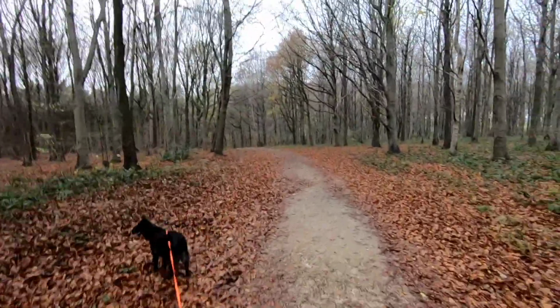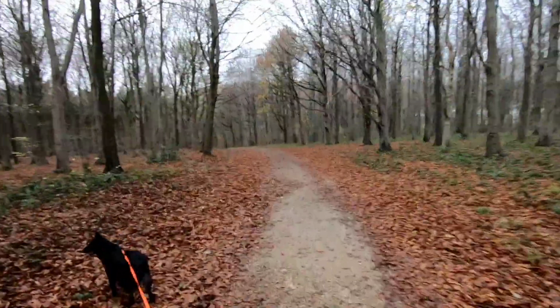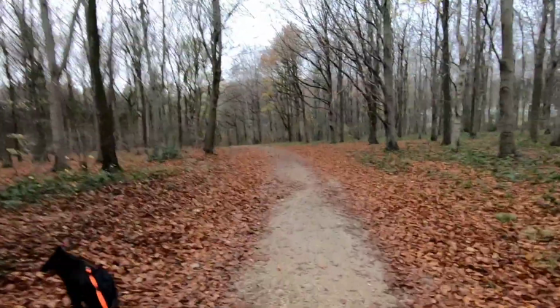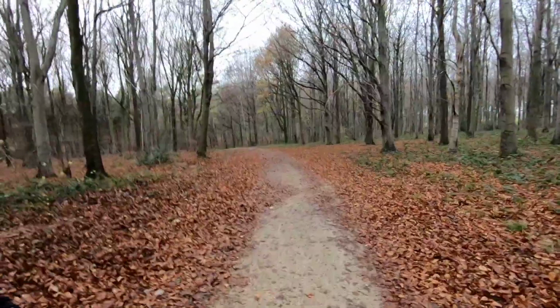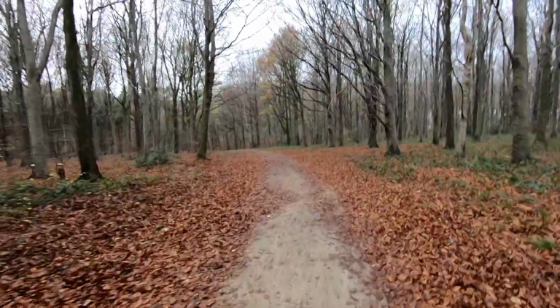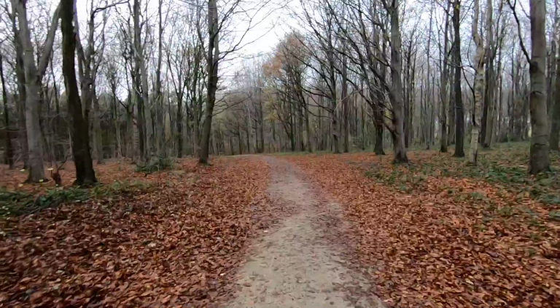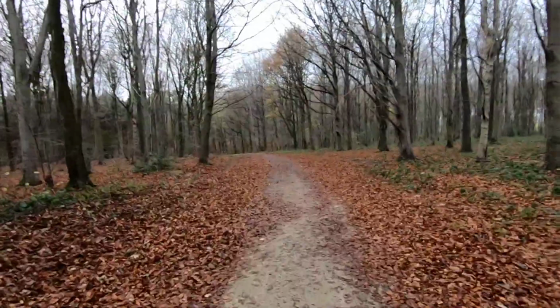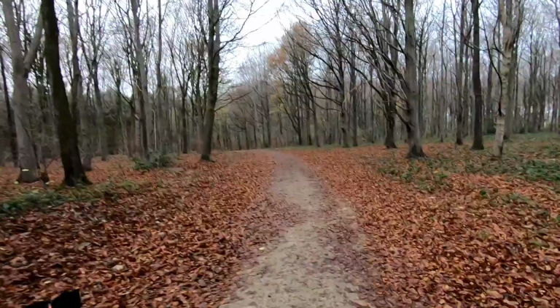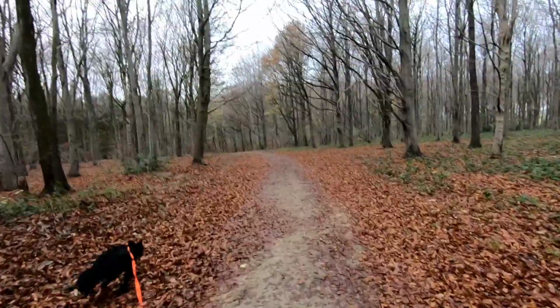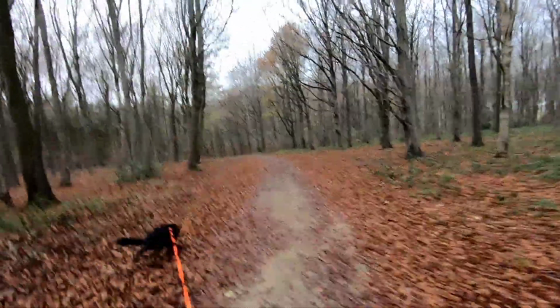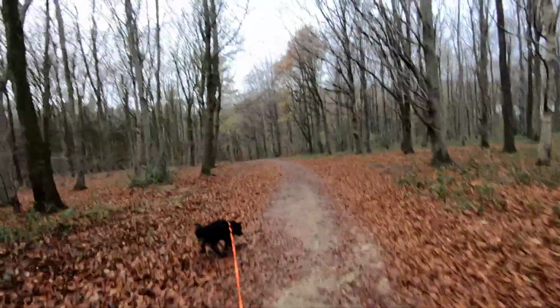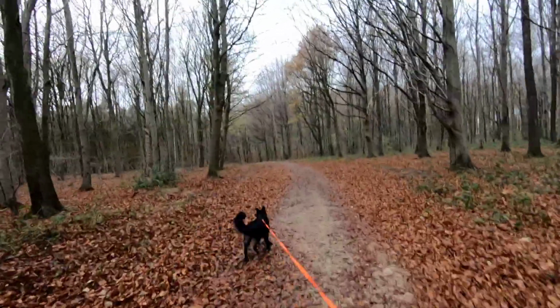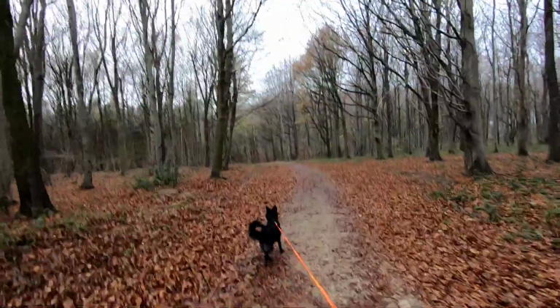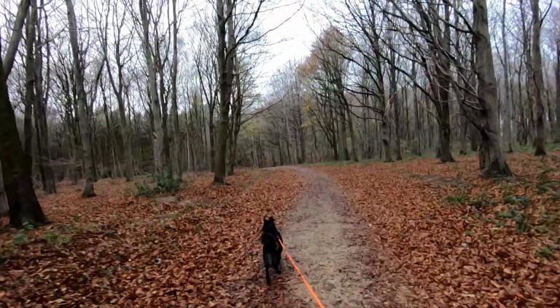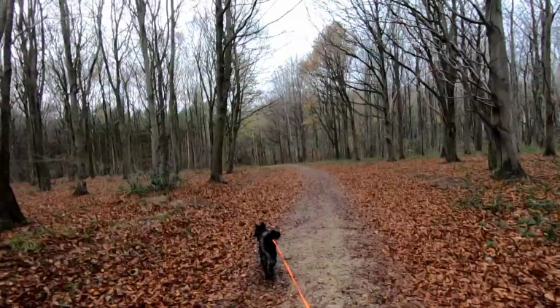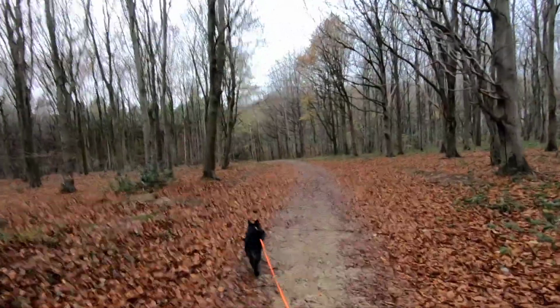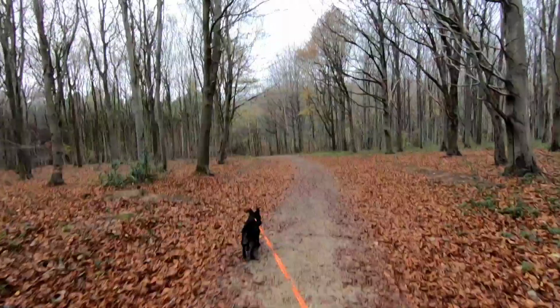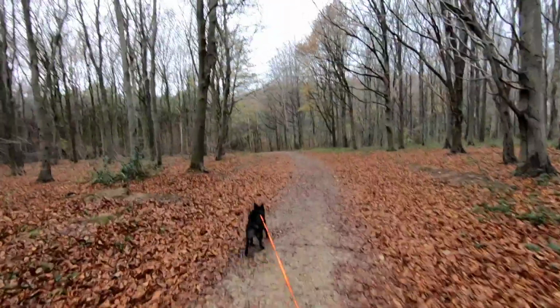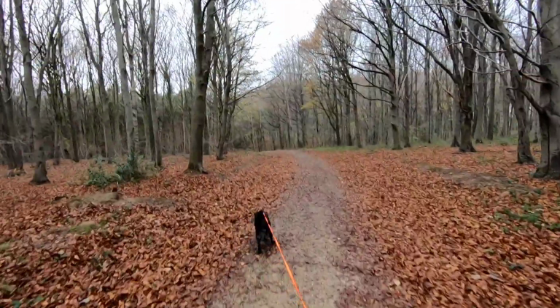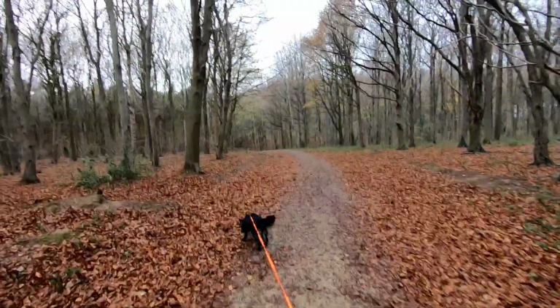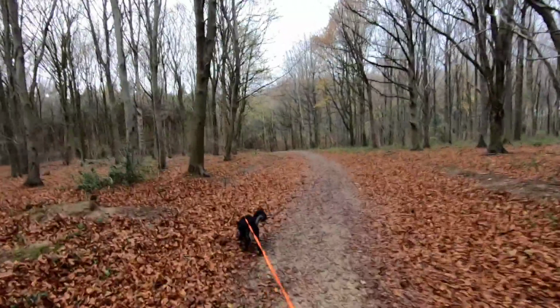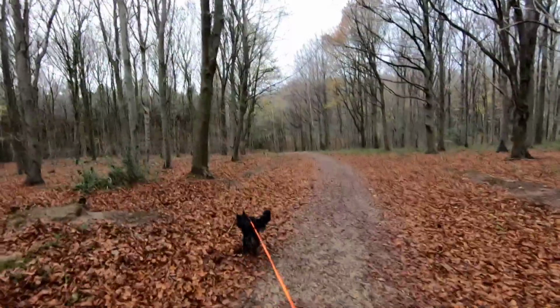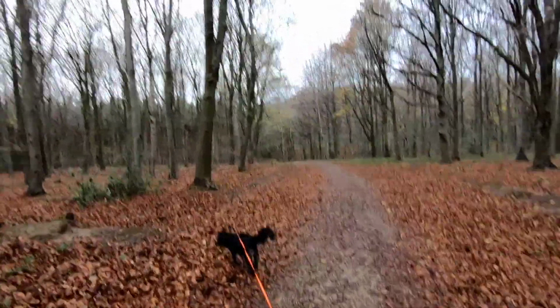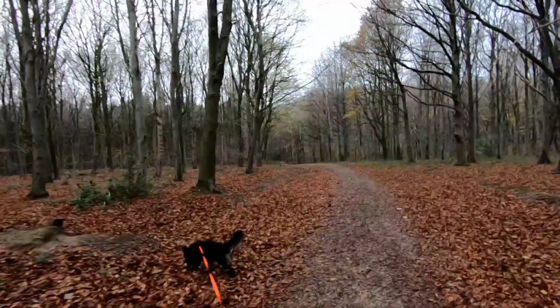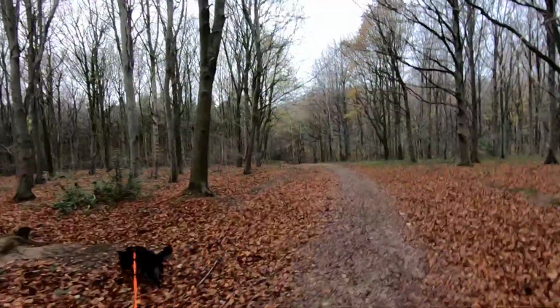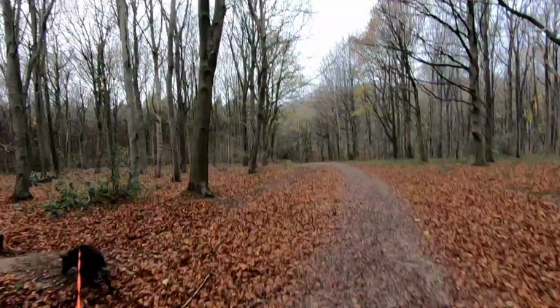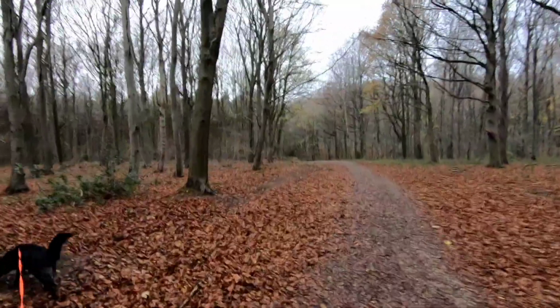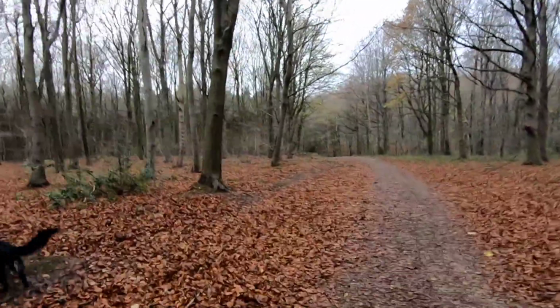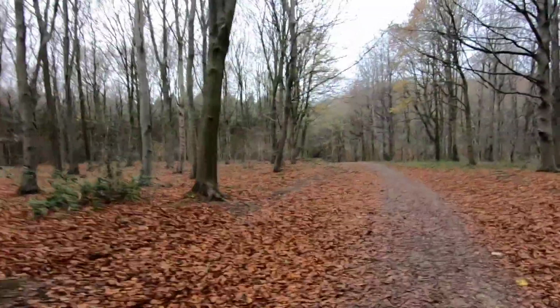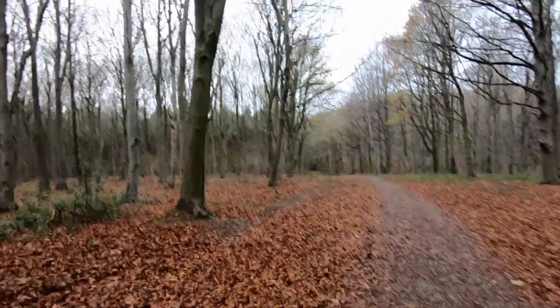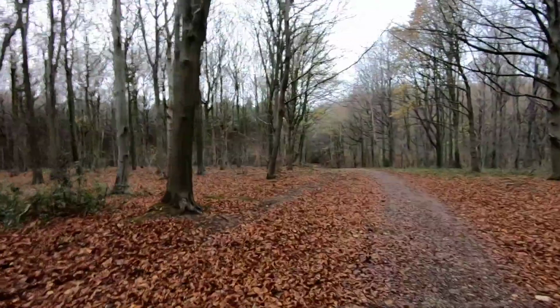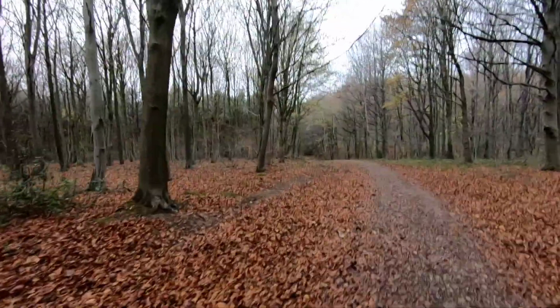So I'm just going to head off down towards the north end of the woods, and then just head off on some of the smaller paths. Got a nice little path with a little stream just down there, down the top end of the woods.